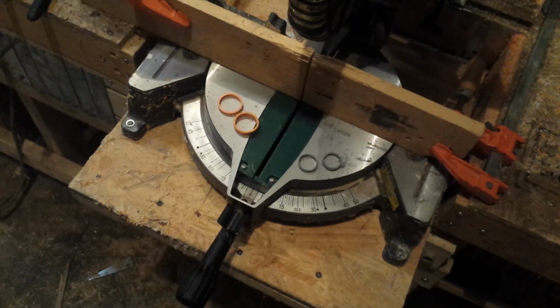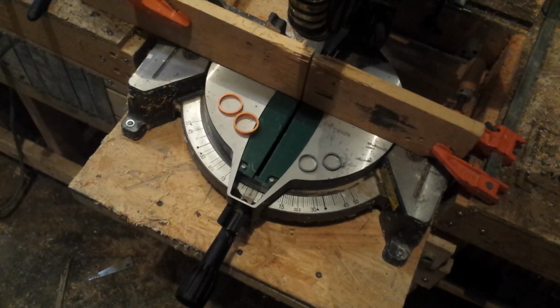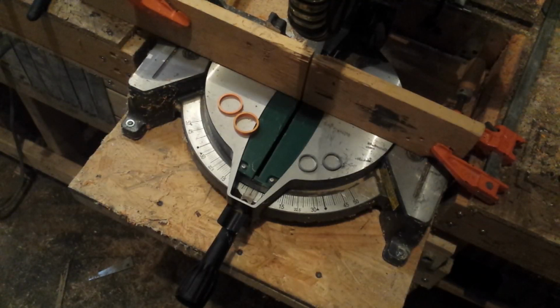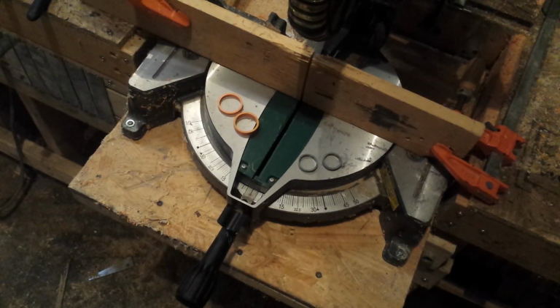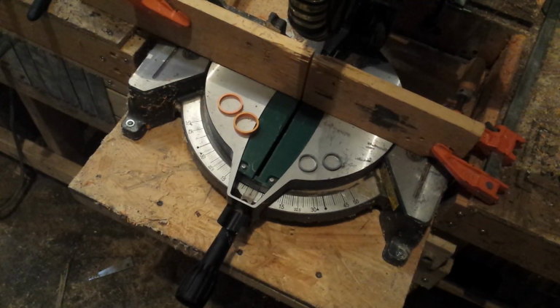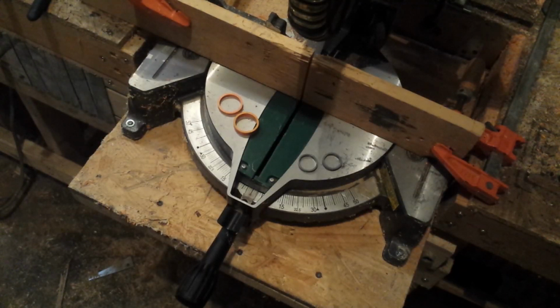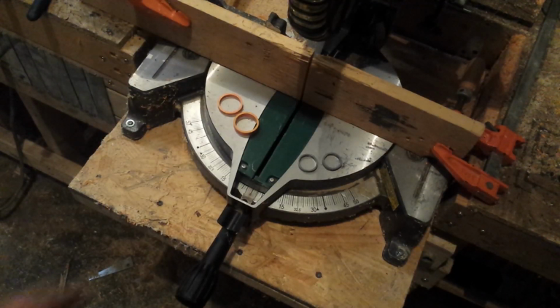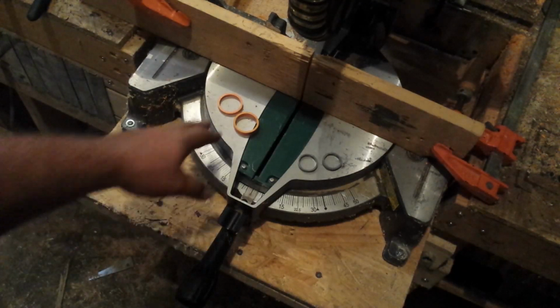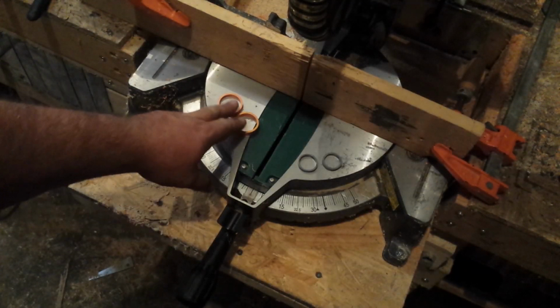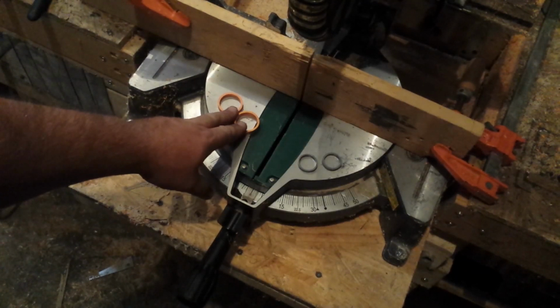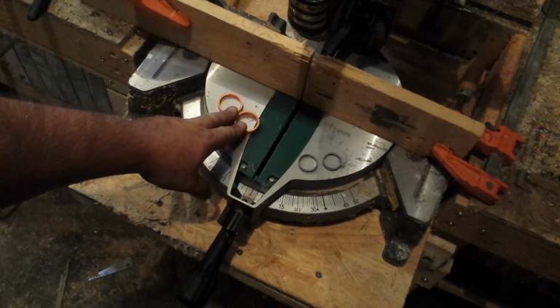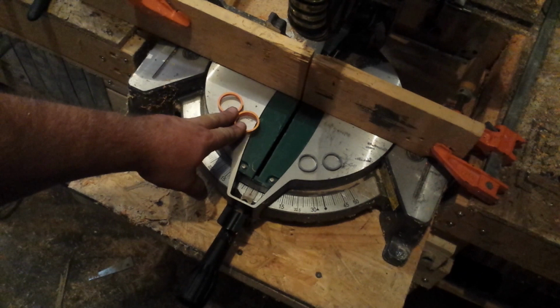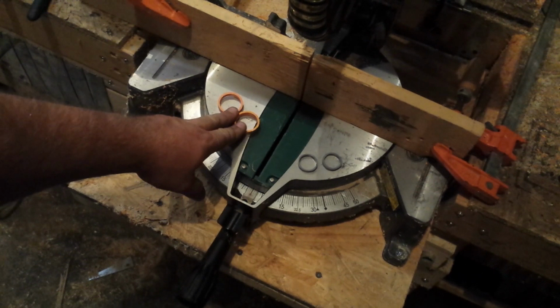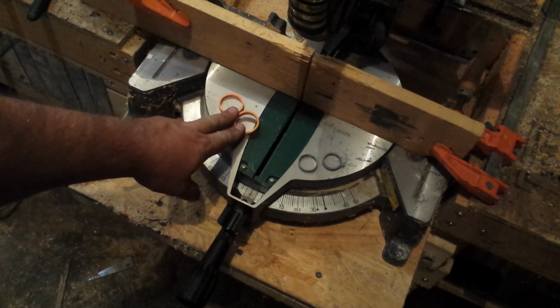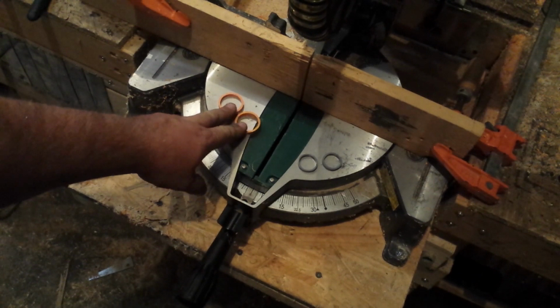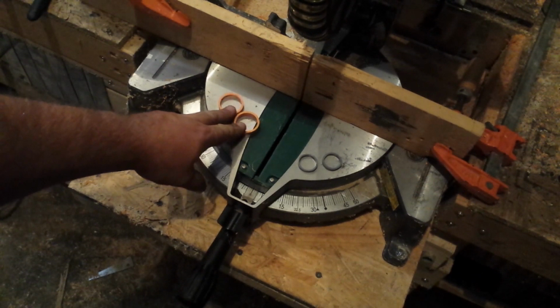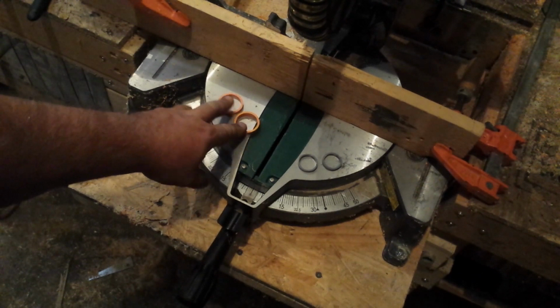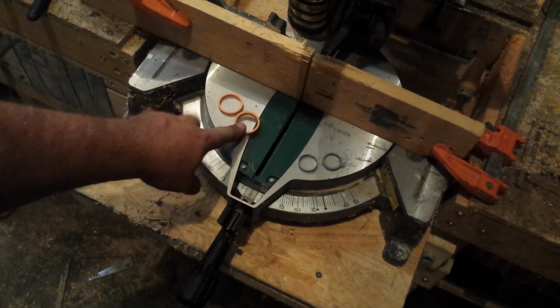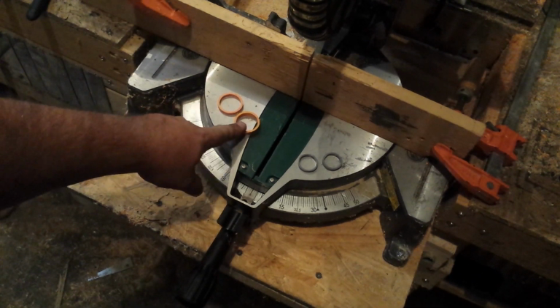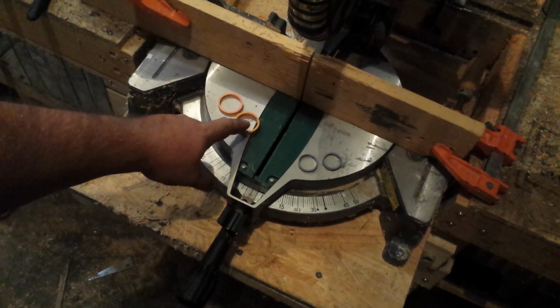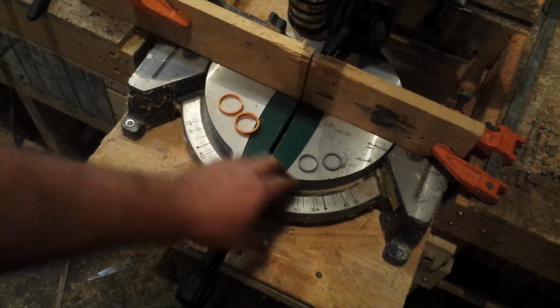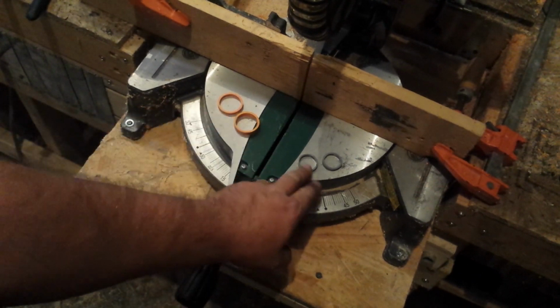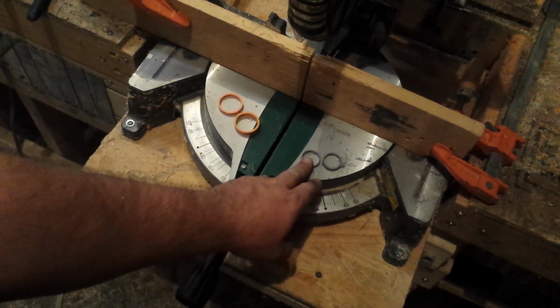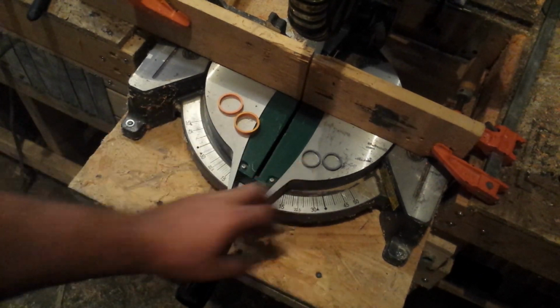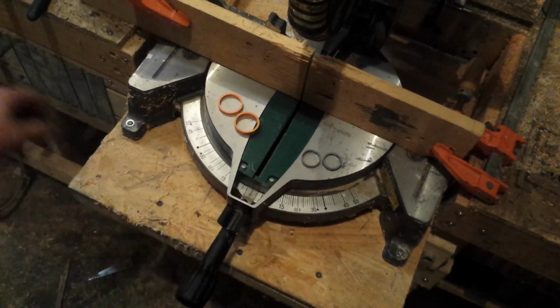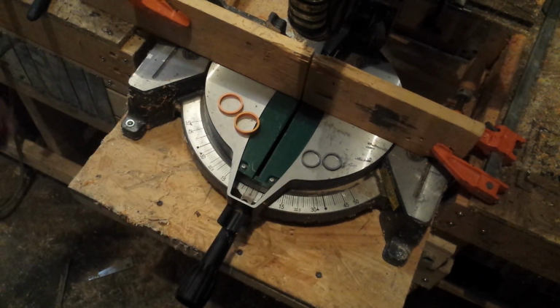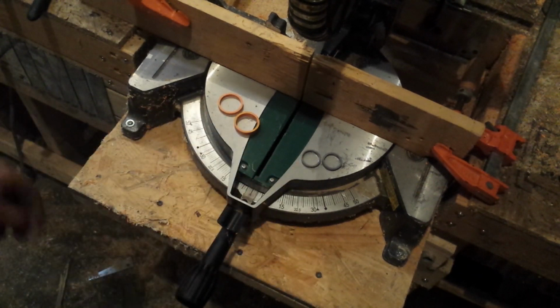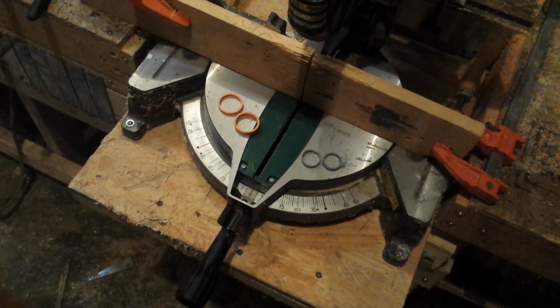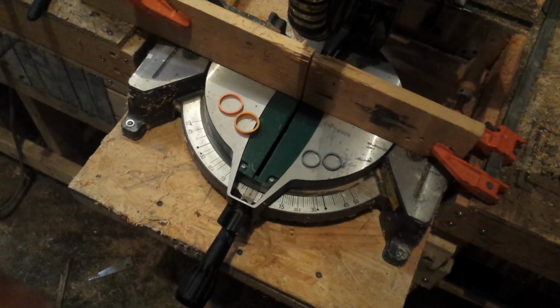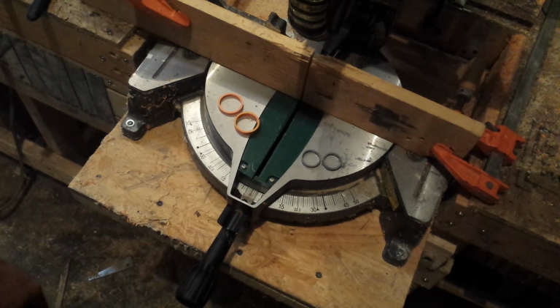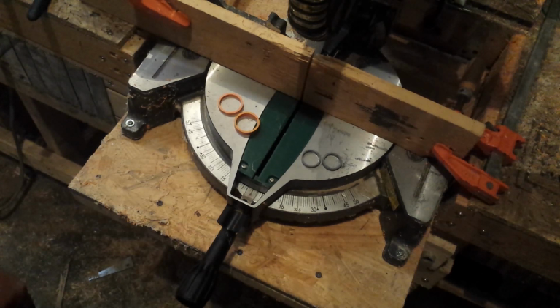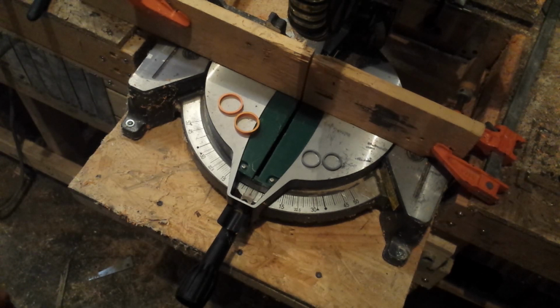The first thing I did was I cut two rings from the 1 inch piece of pipe and two rings from the sanded down coupler.